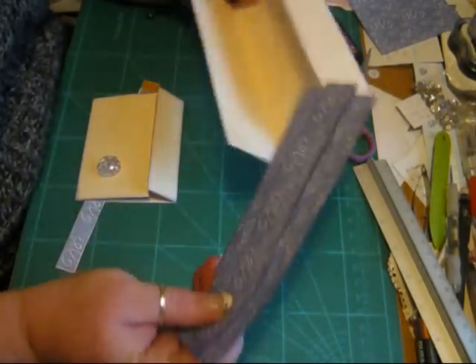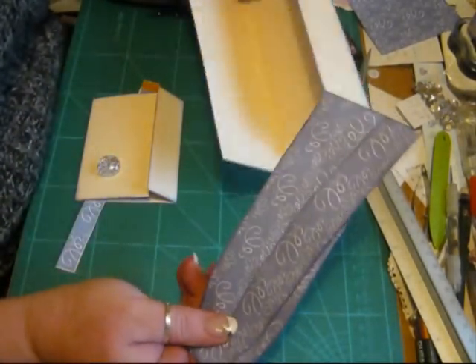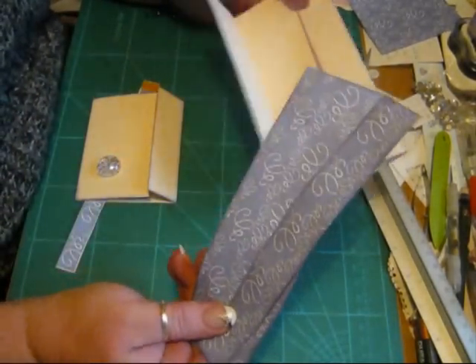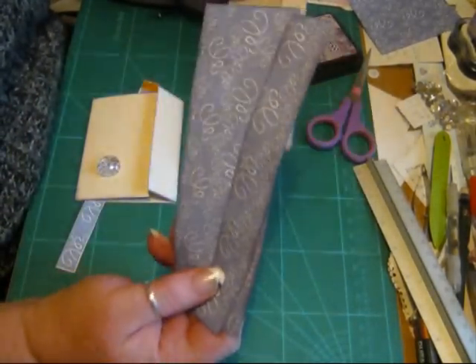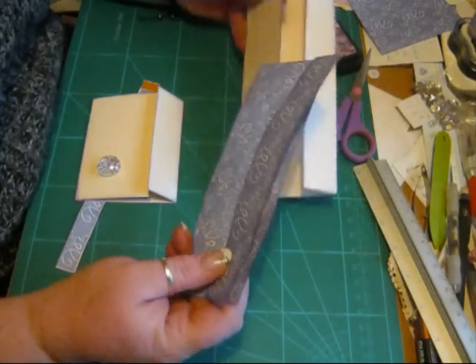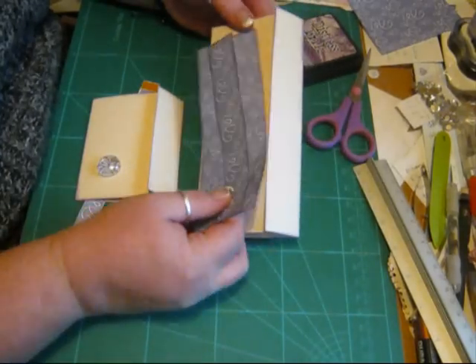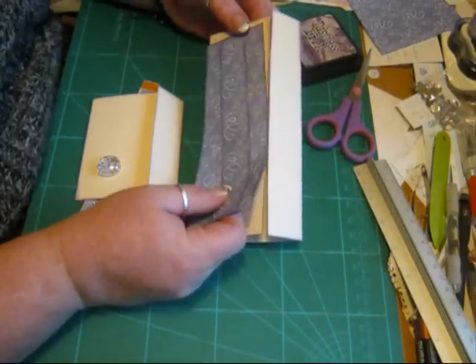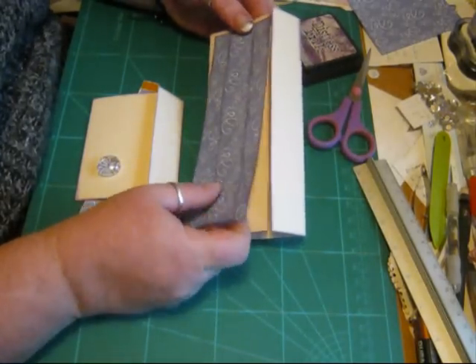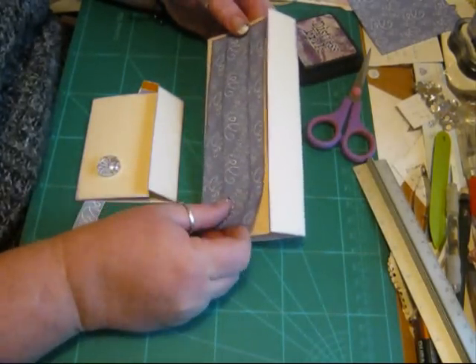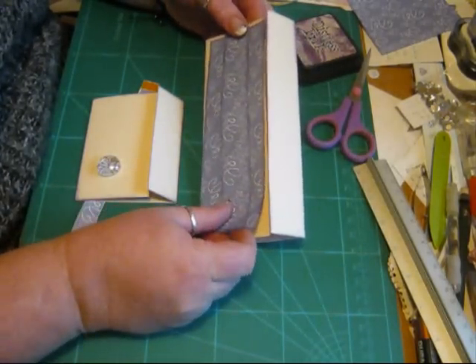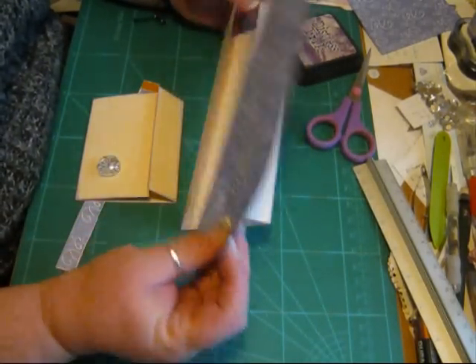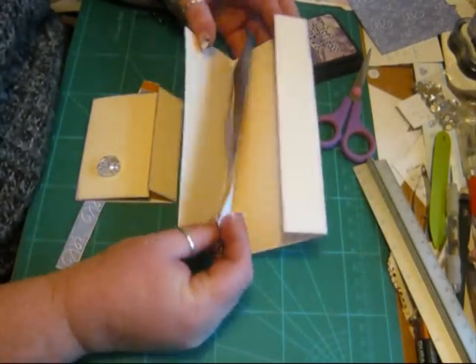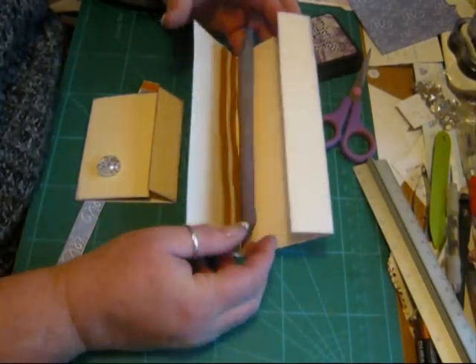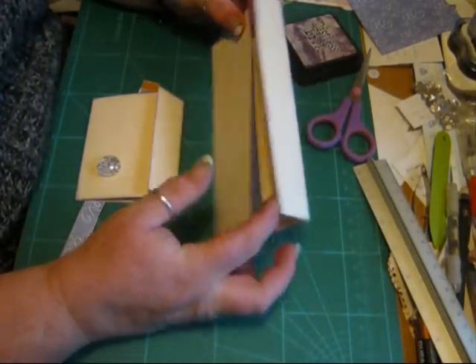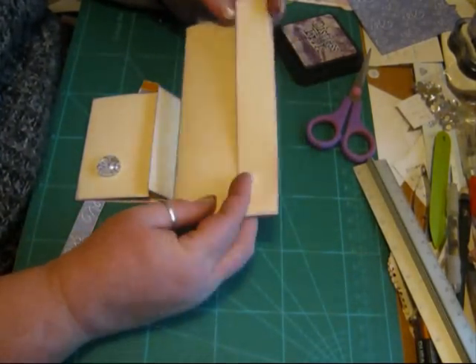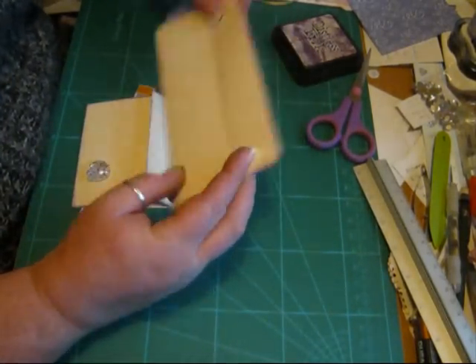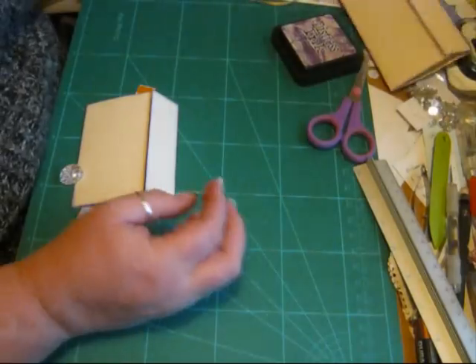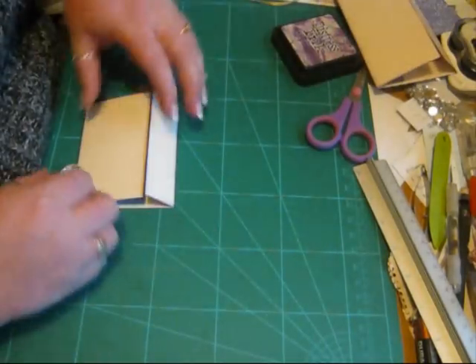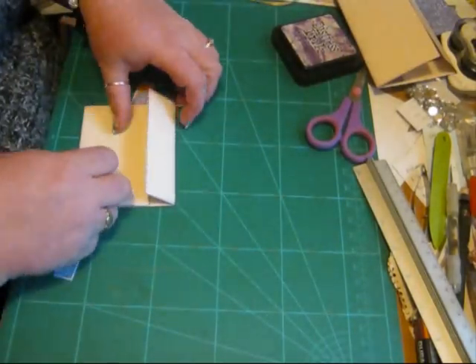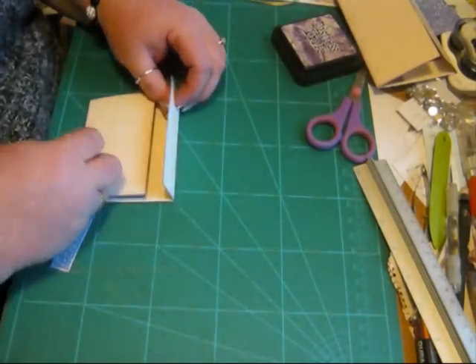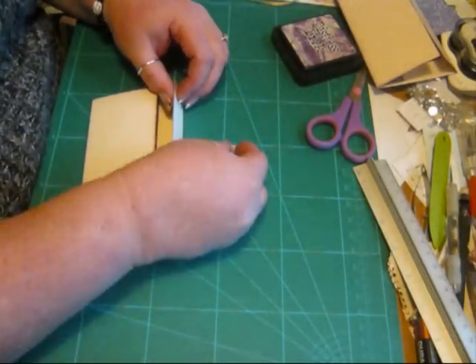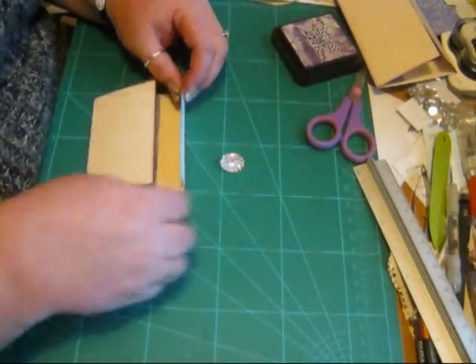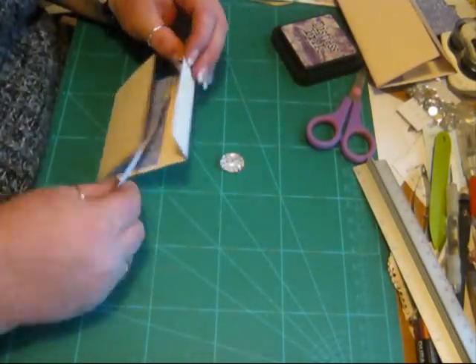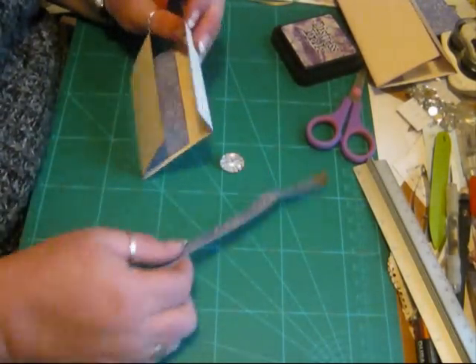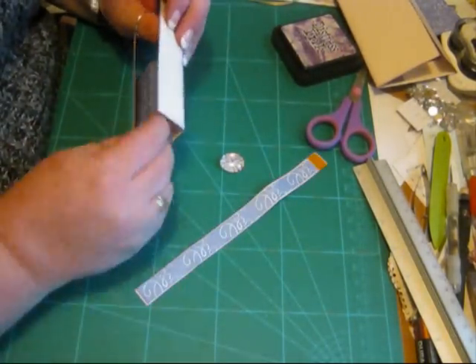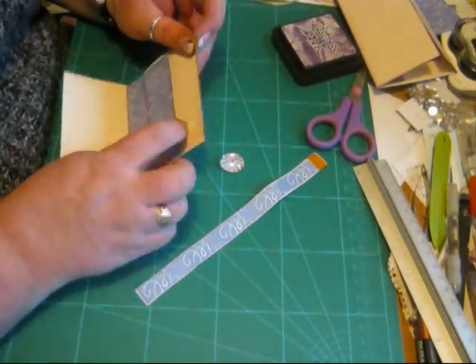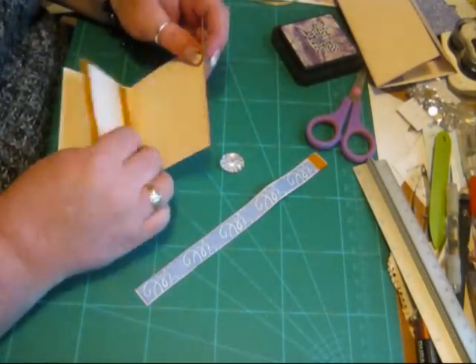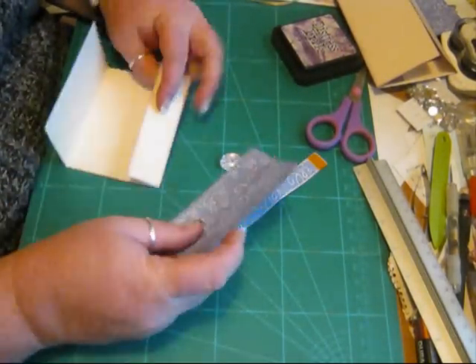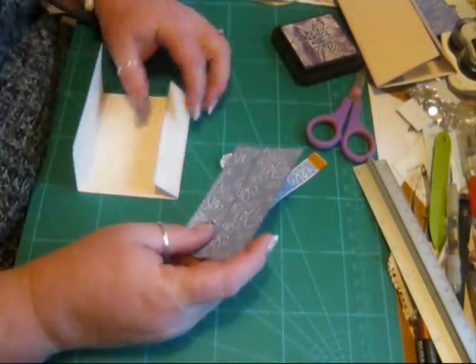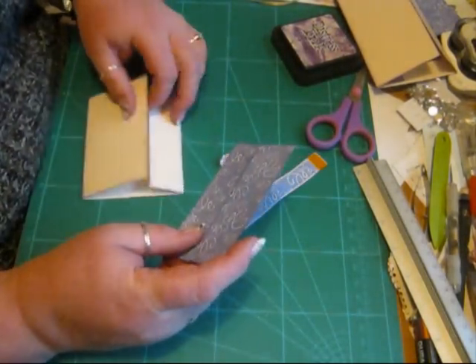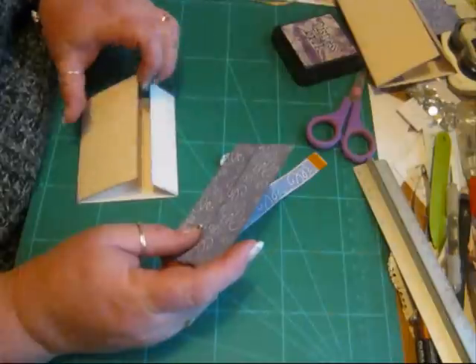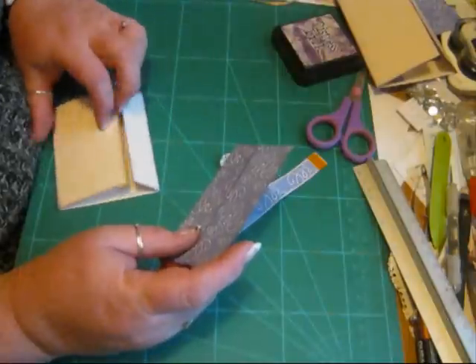I've already got the pieces ready to go on there for decorating. But because I don't know the time on the camera, I'm just going to do the little one for now.